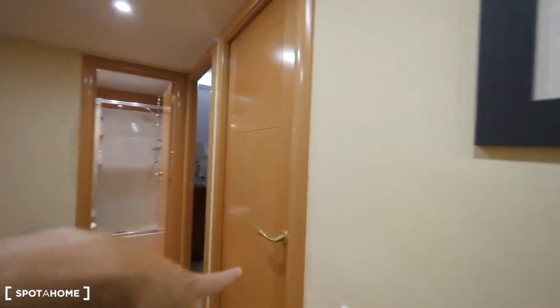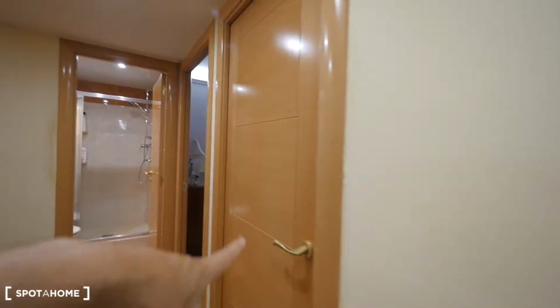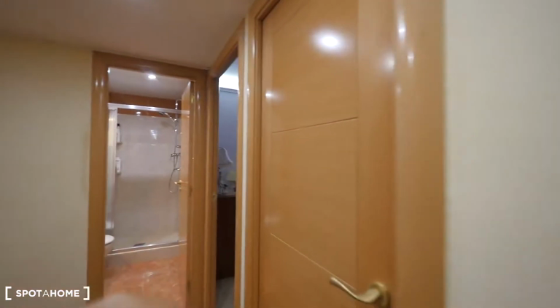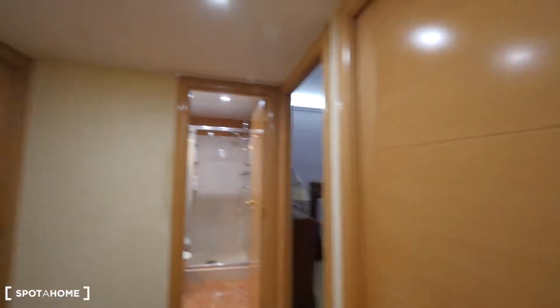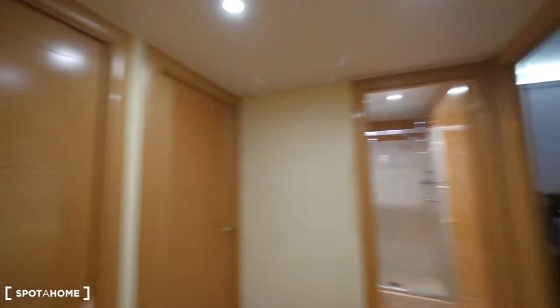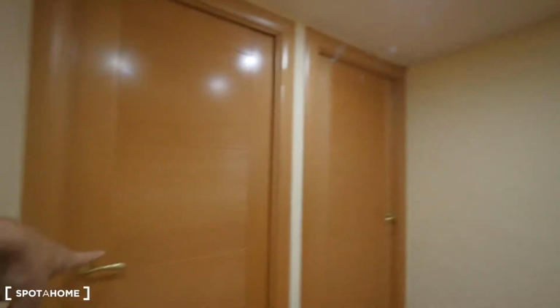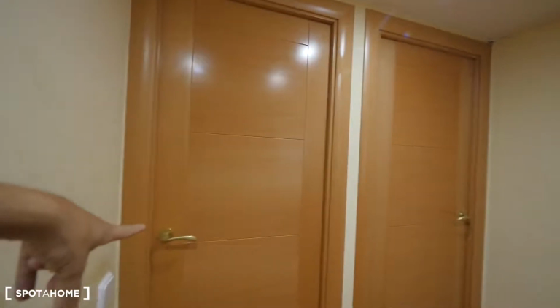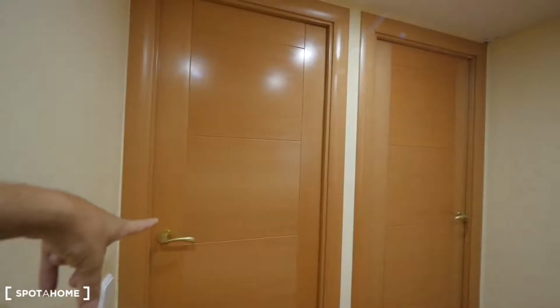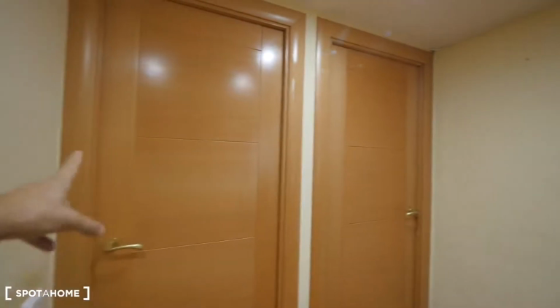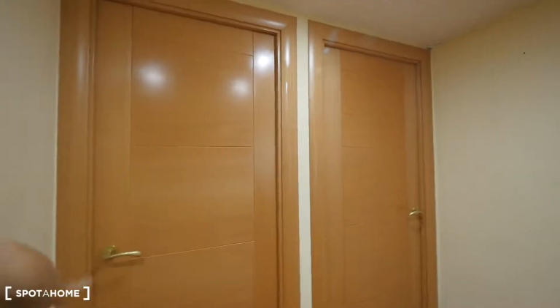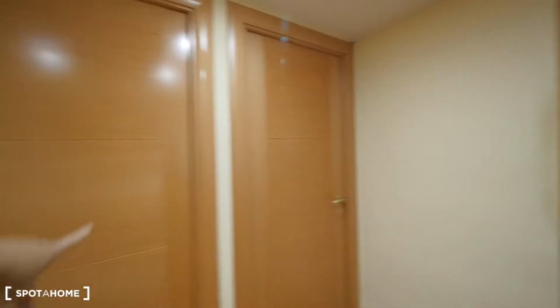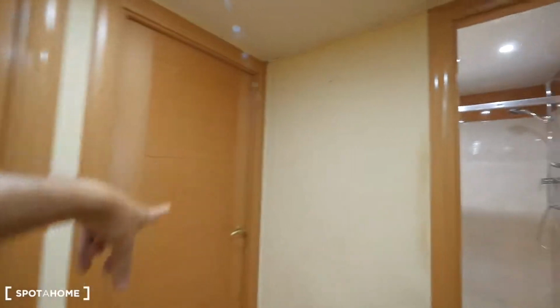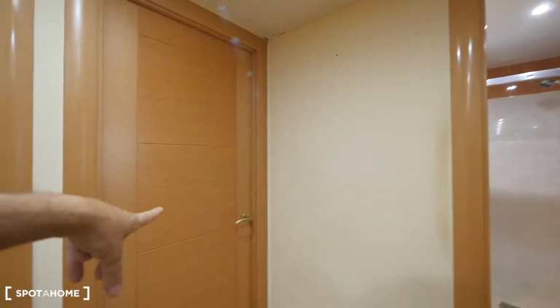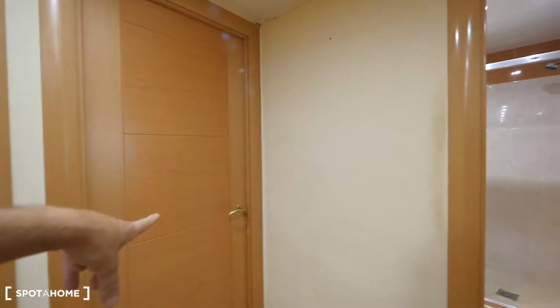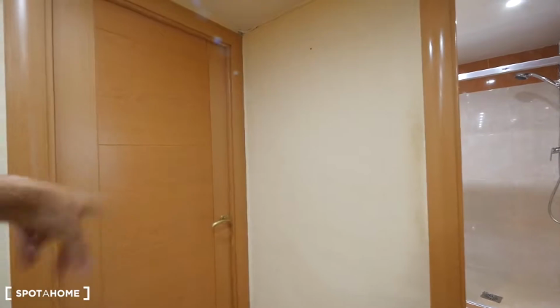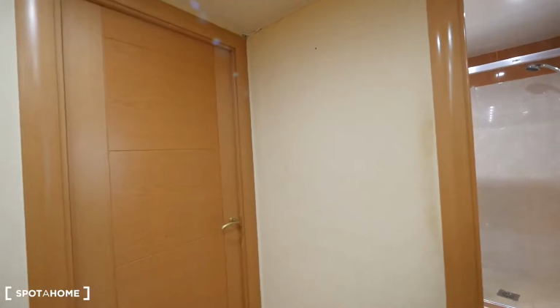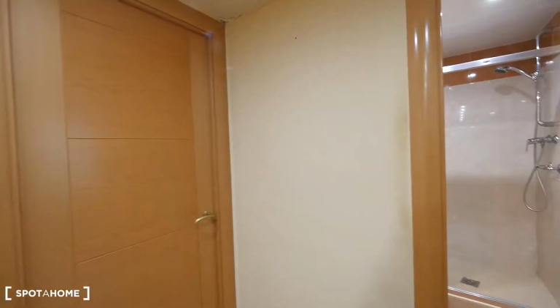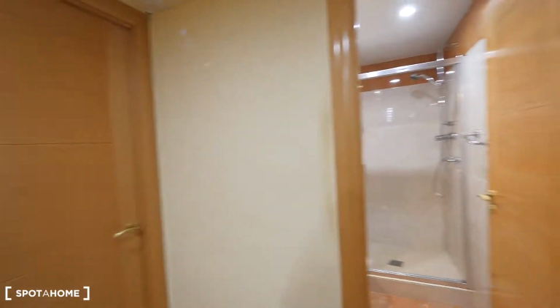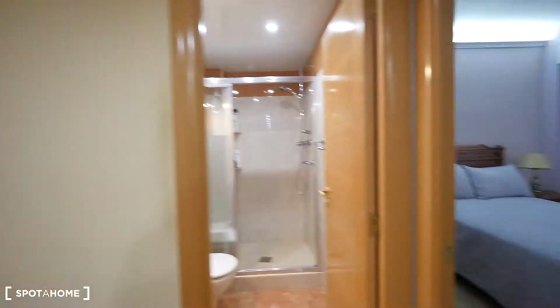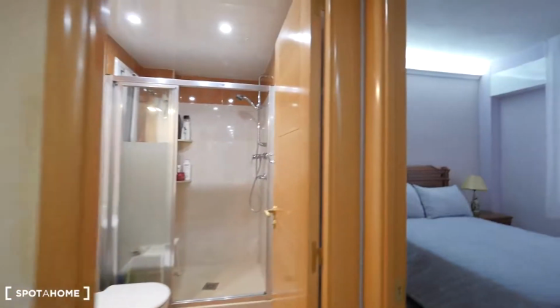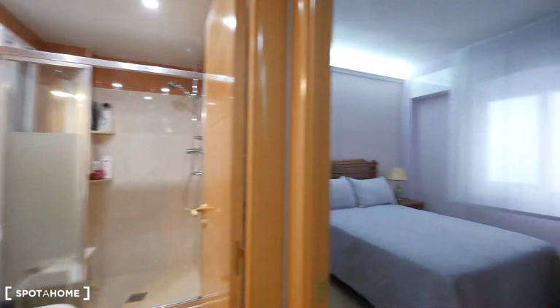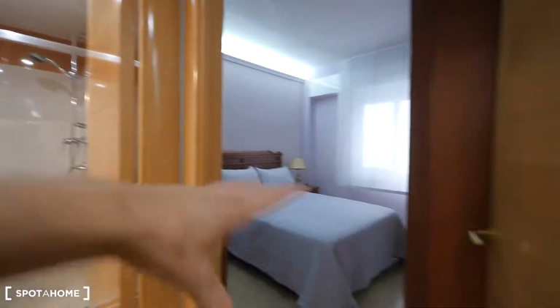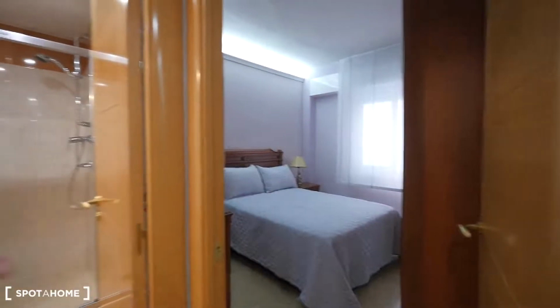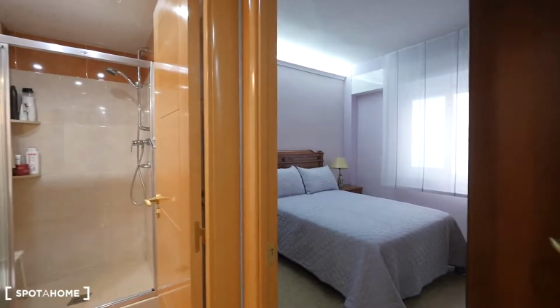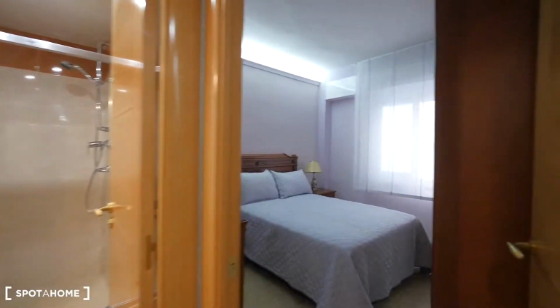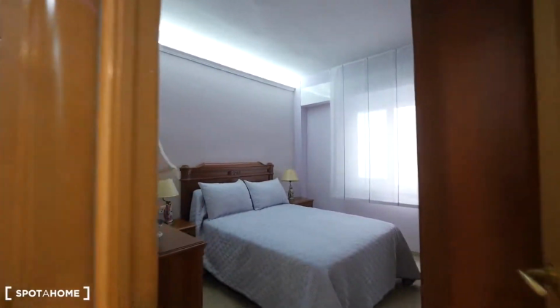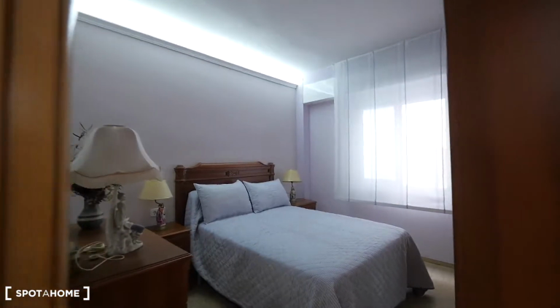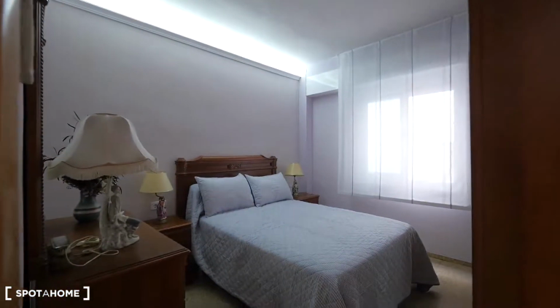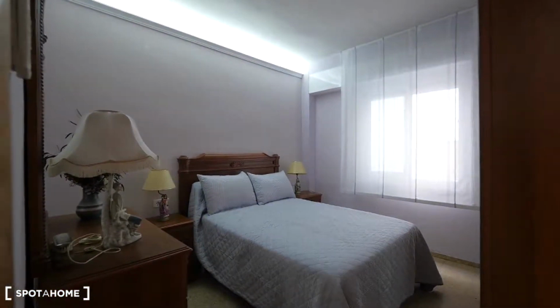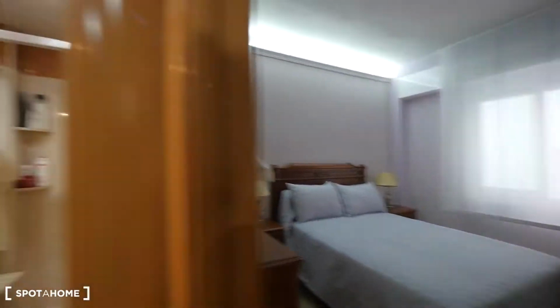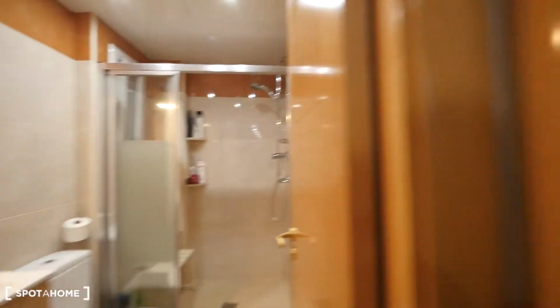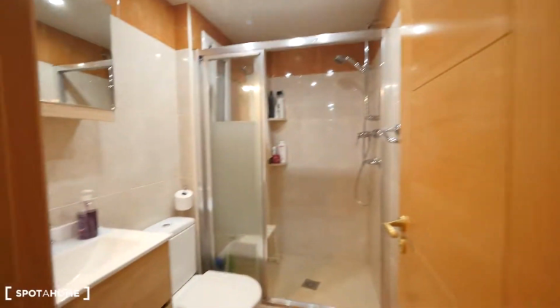This is the landlady's studio and her son's room, and the landlady's room with her bathroom. And this will be your area — this is your room with the double bed and your bathroom.